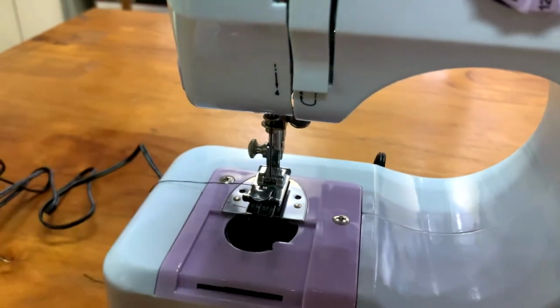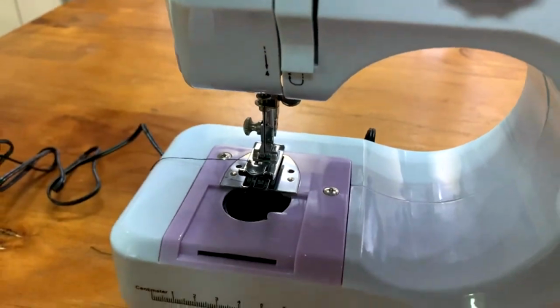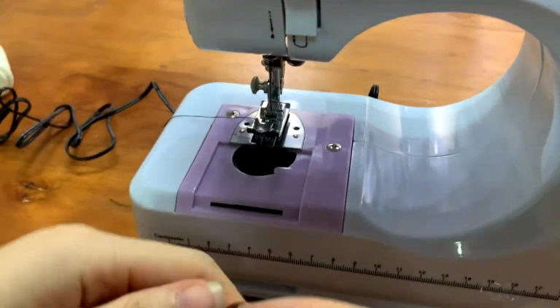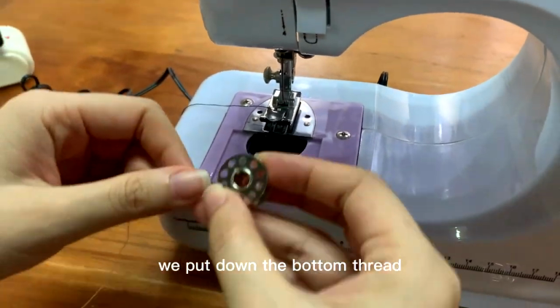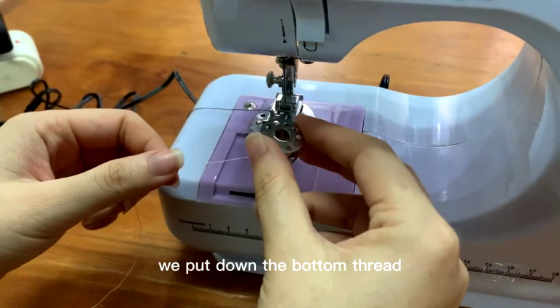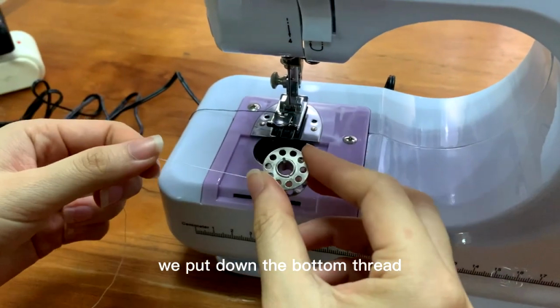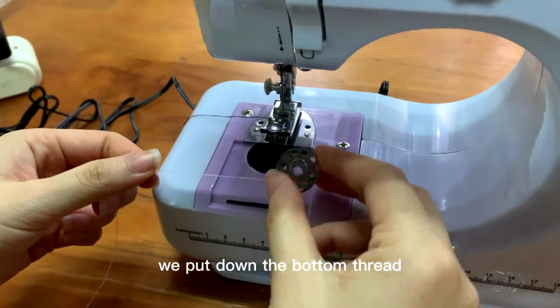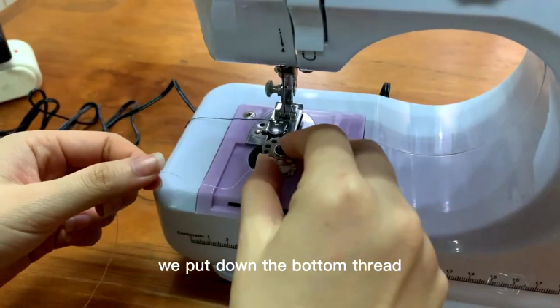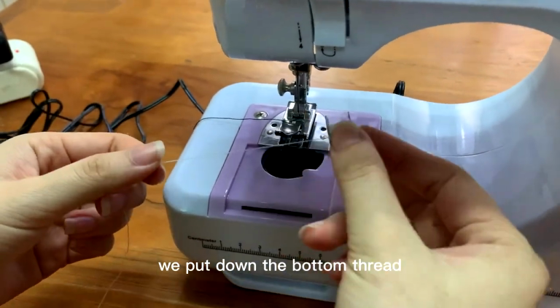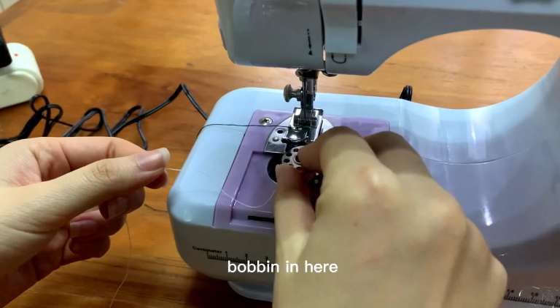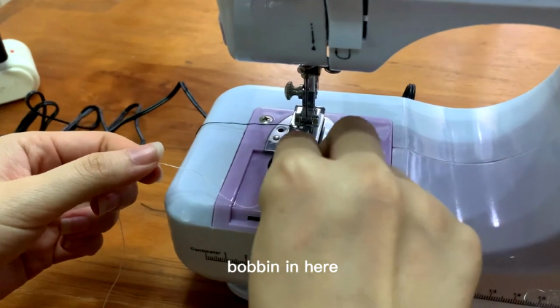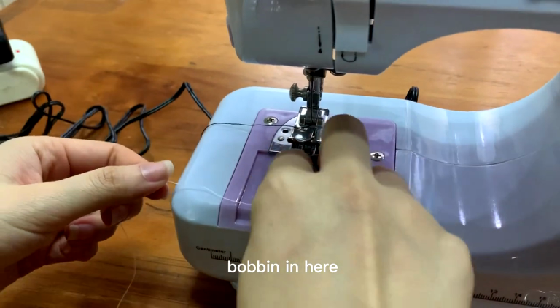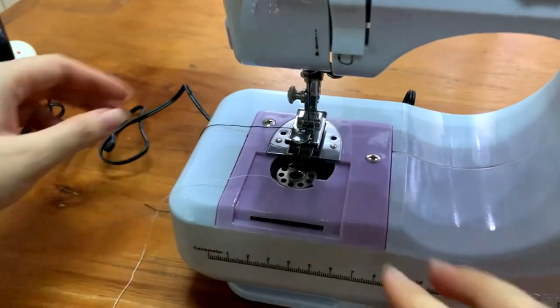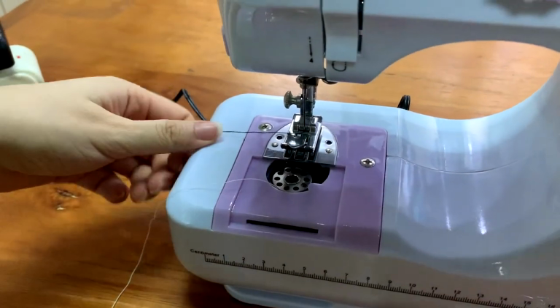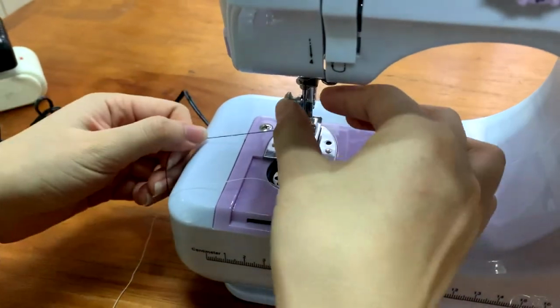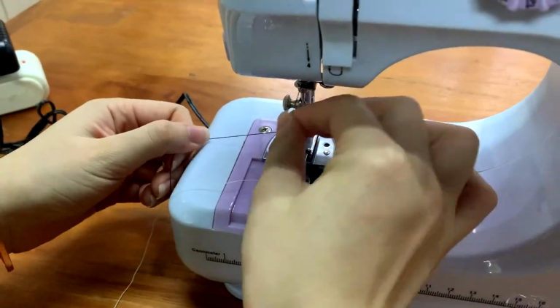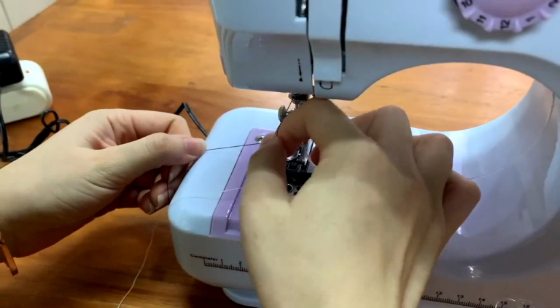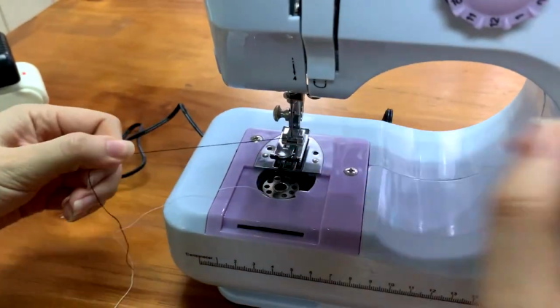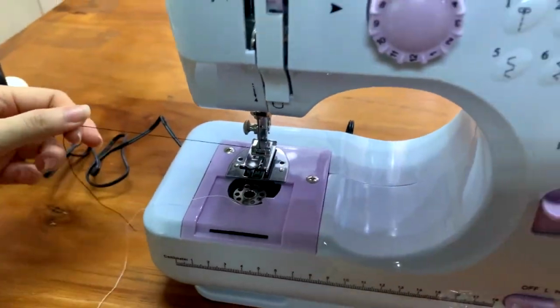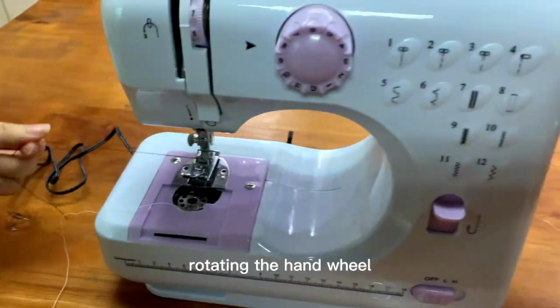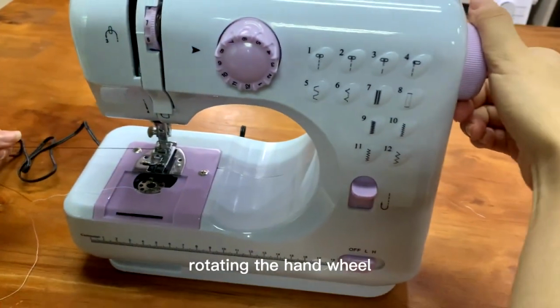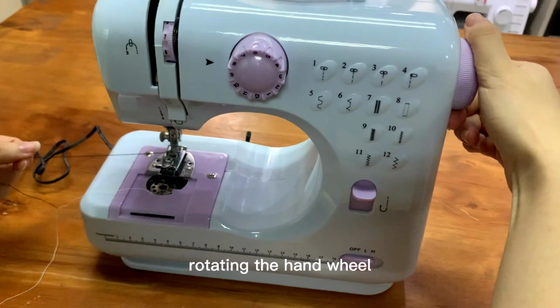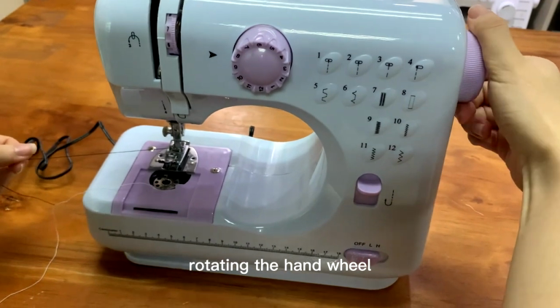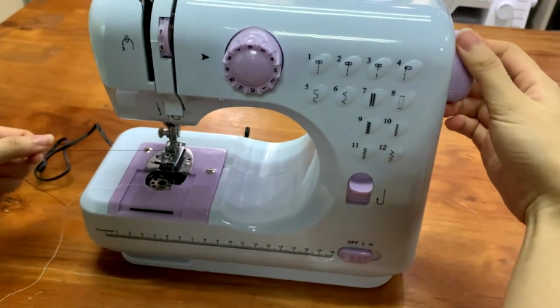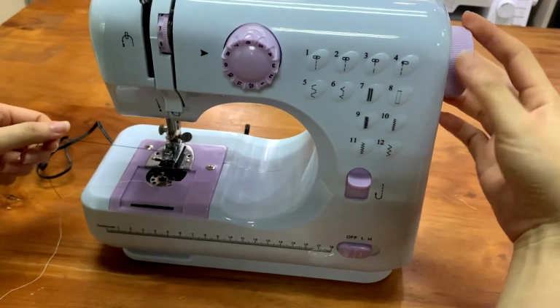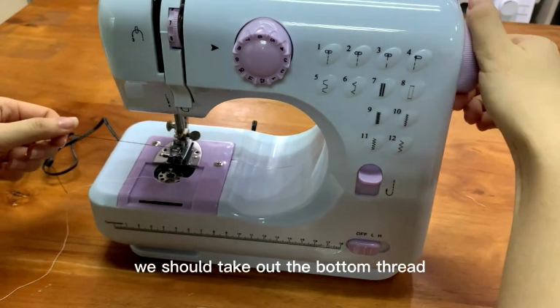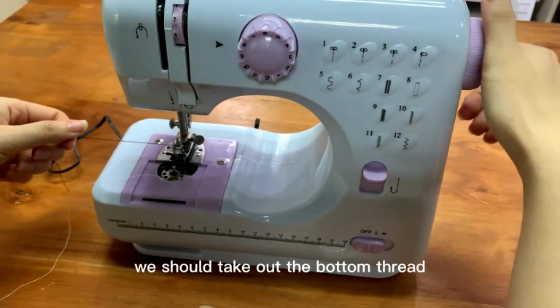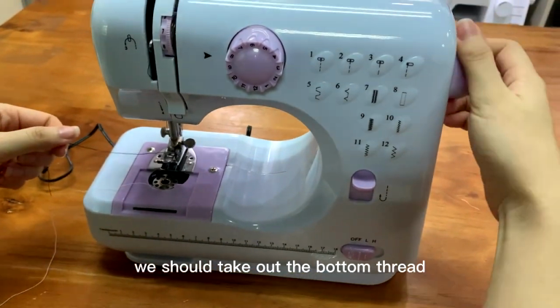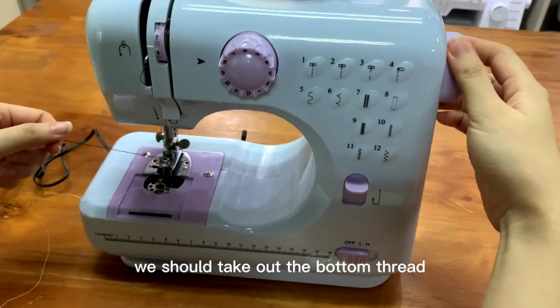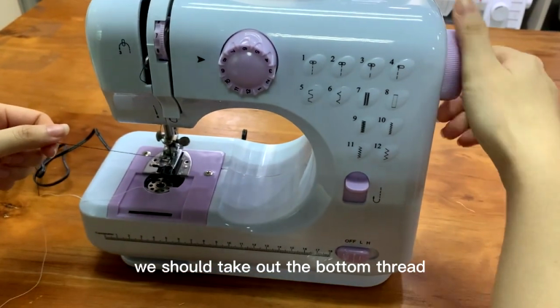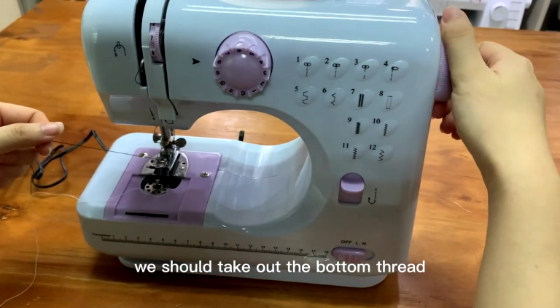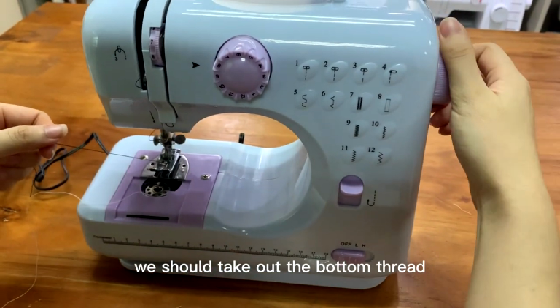Then, we put down the bottom thread — the bobbin — in here. Rotating the hand wheel. We should take care of the bottom thread.